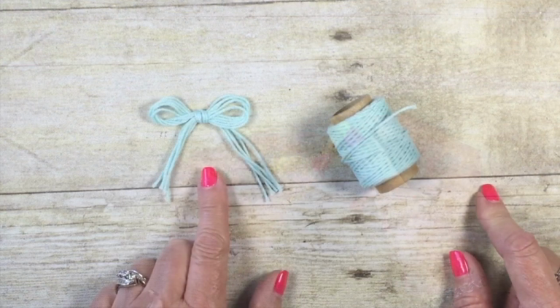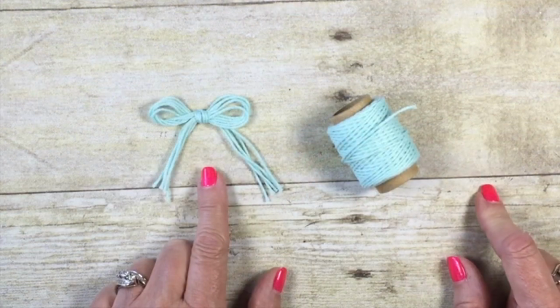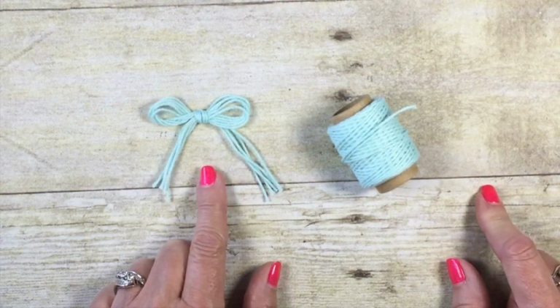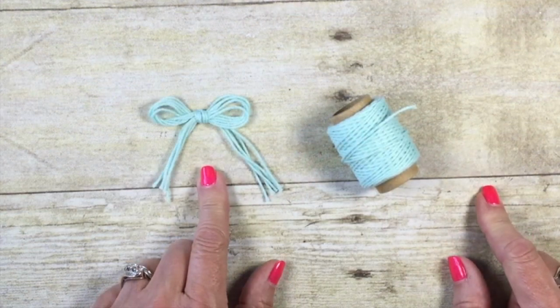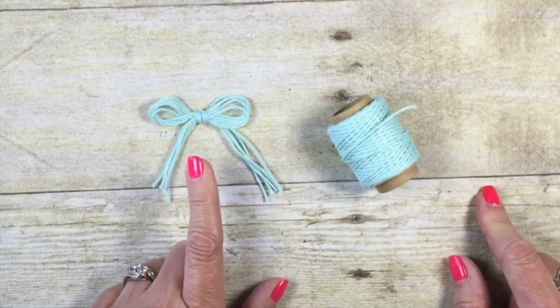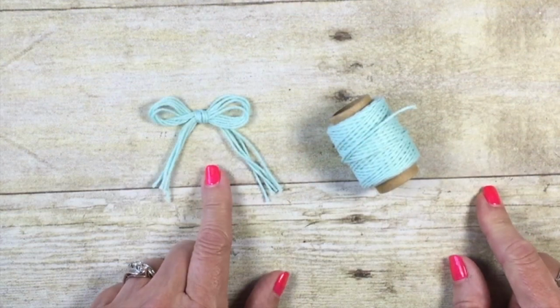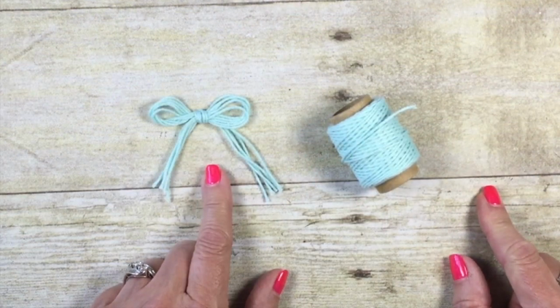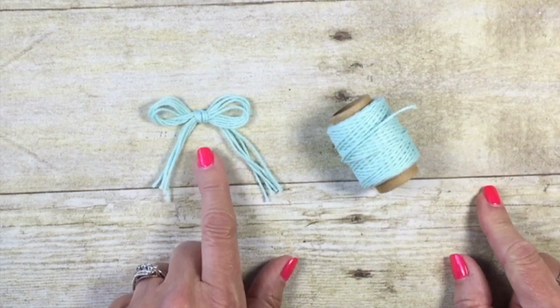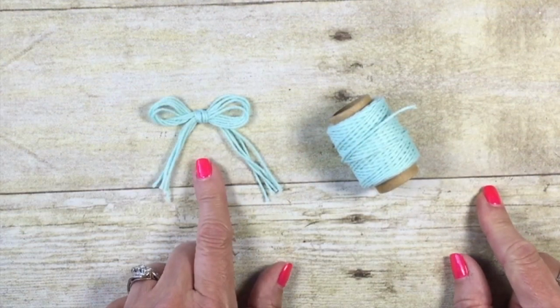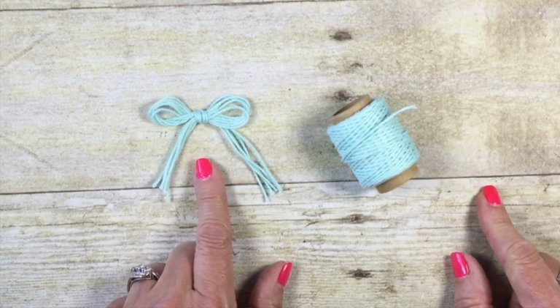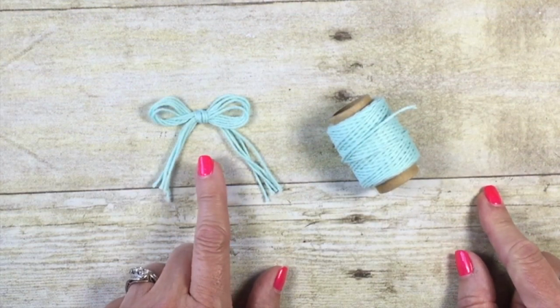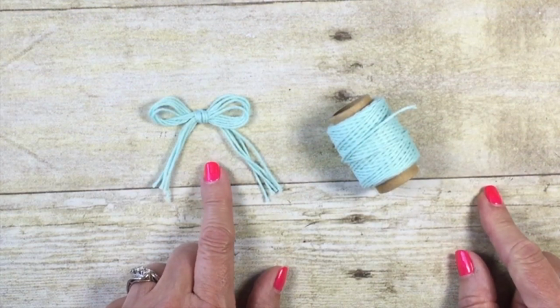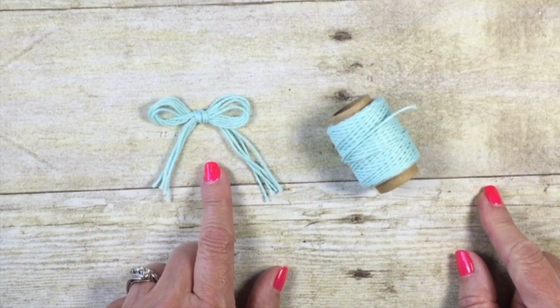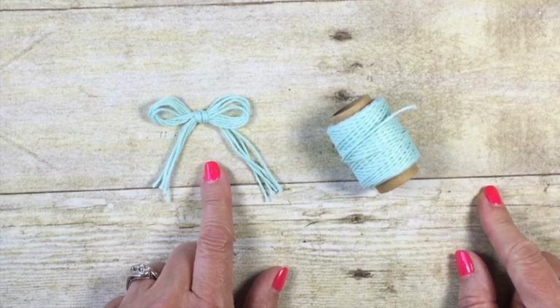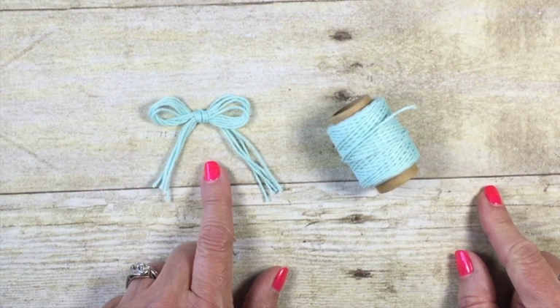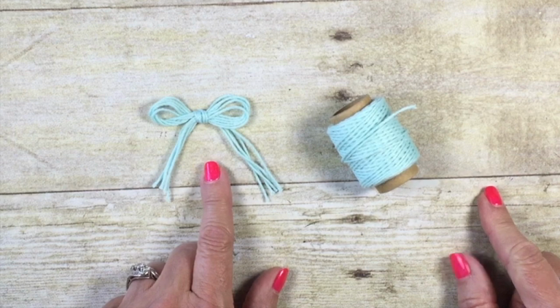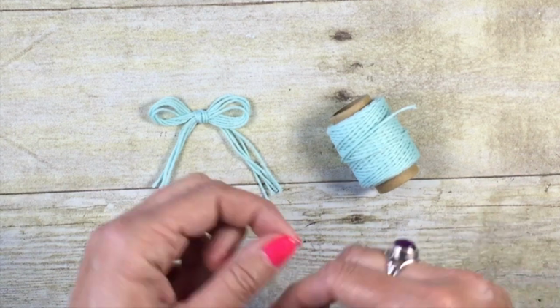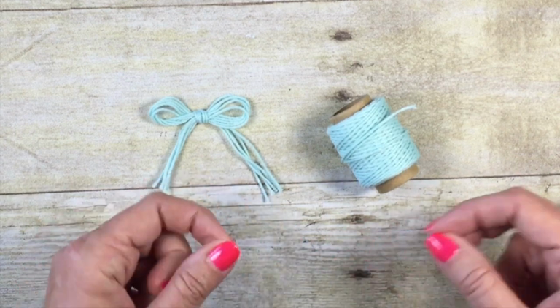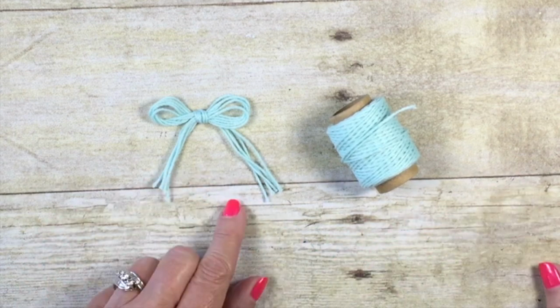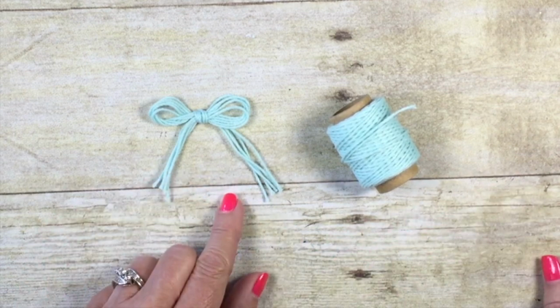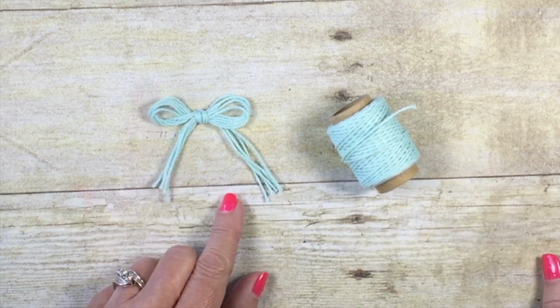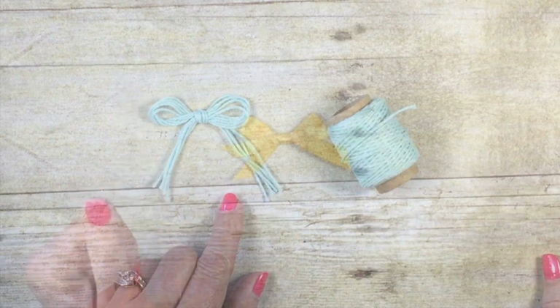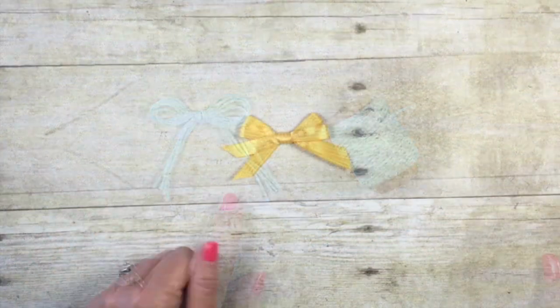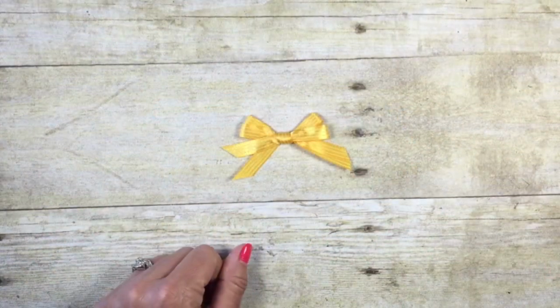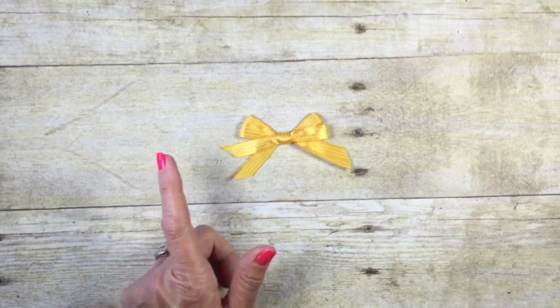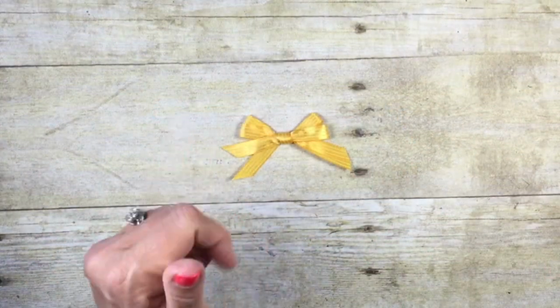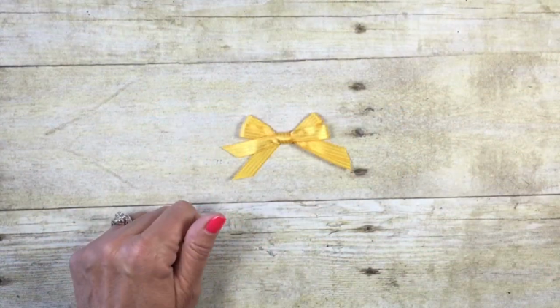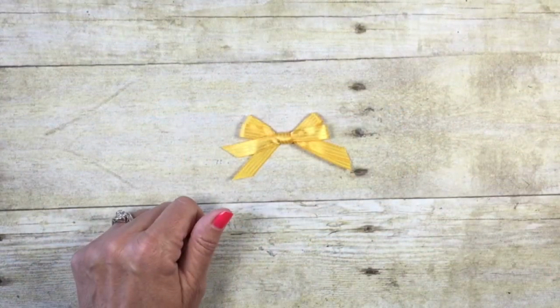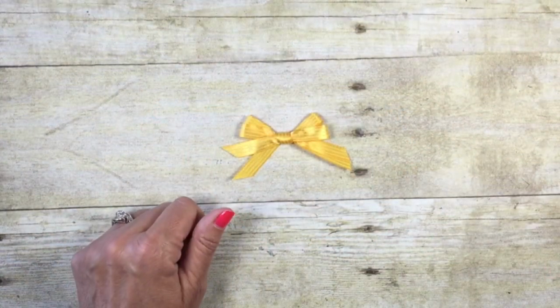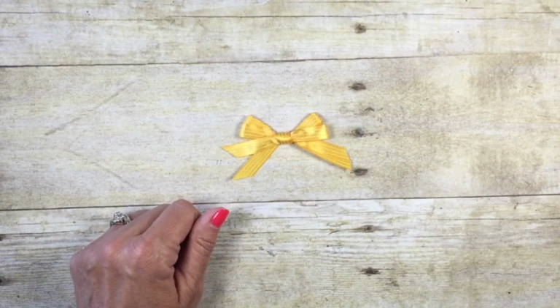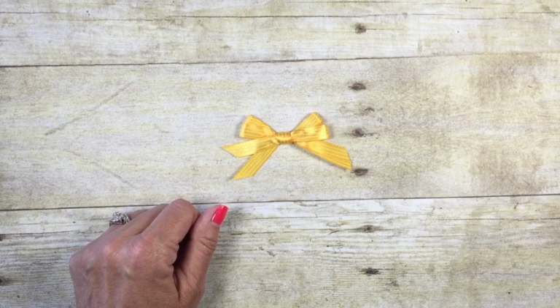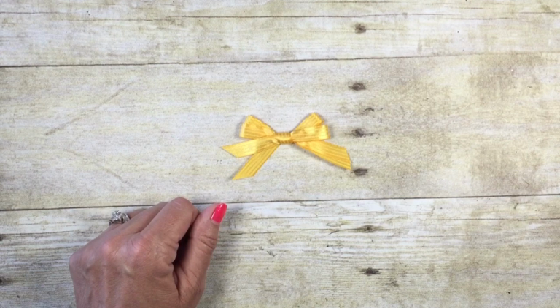This tip also works well for baker's twine. For this one here, I actually used four layers of baker's twine and tied it together — another great way you can use Stampin' Up ribbon in a unique way.